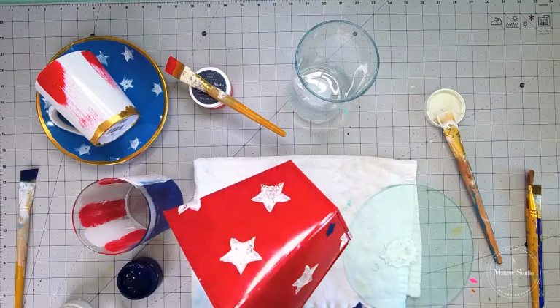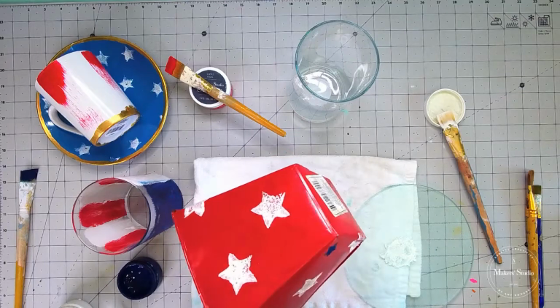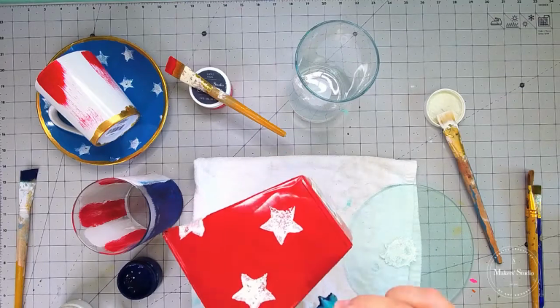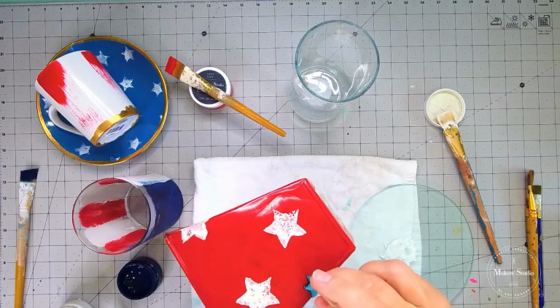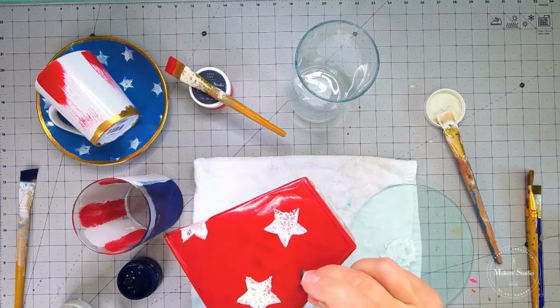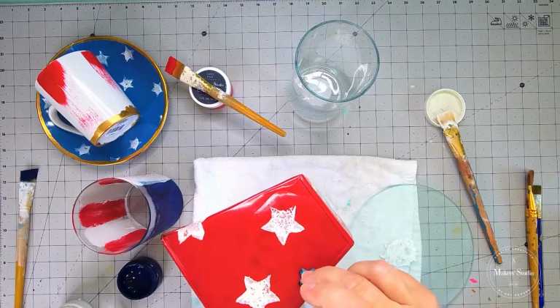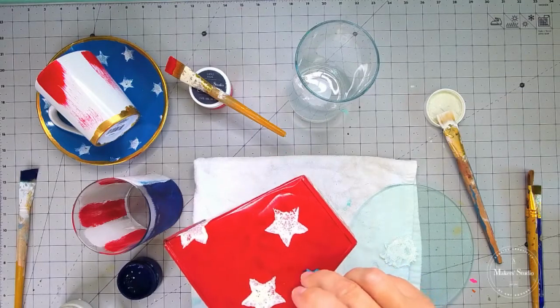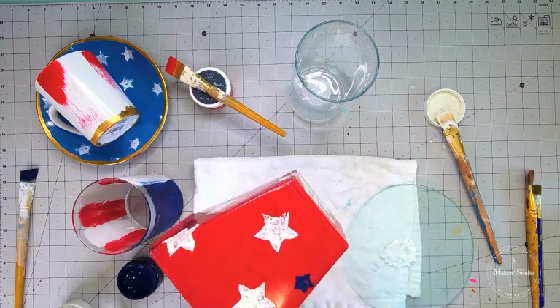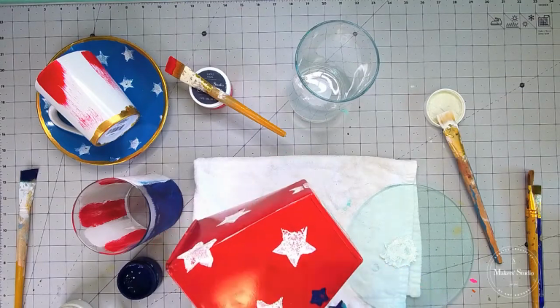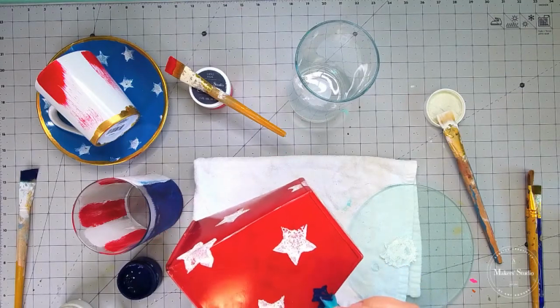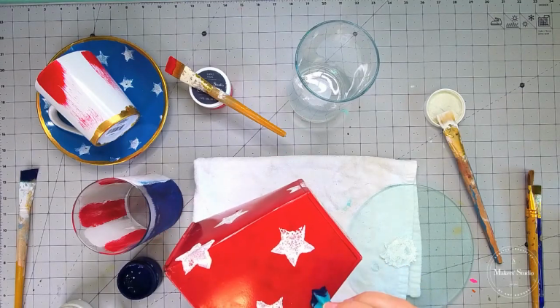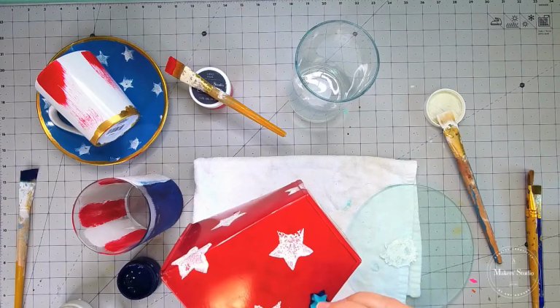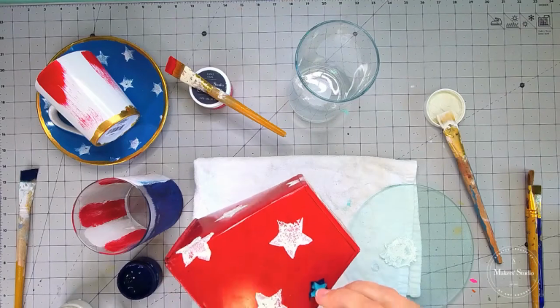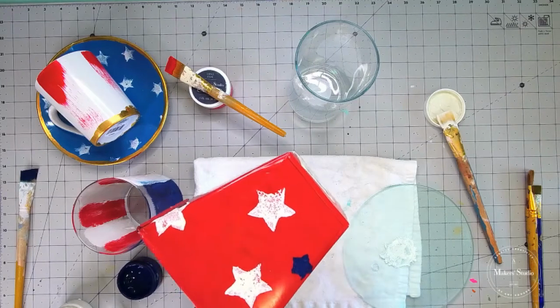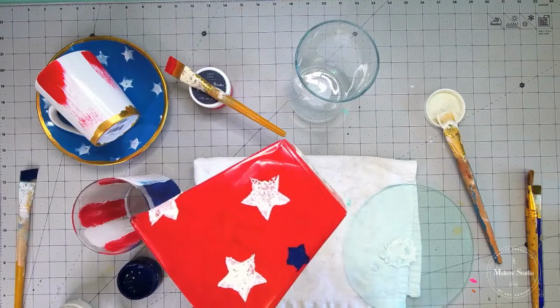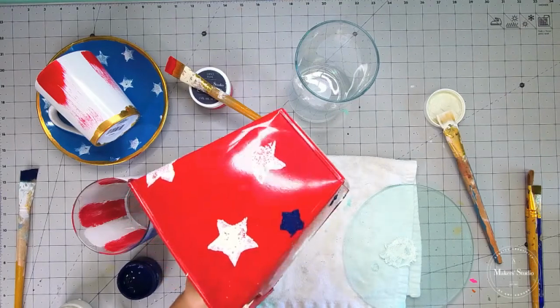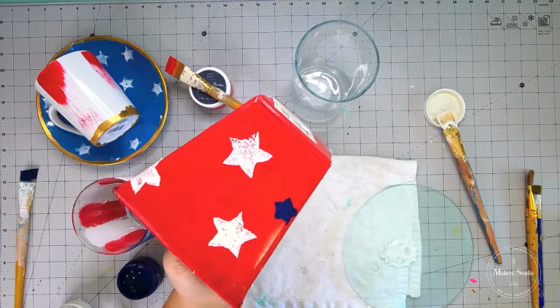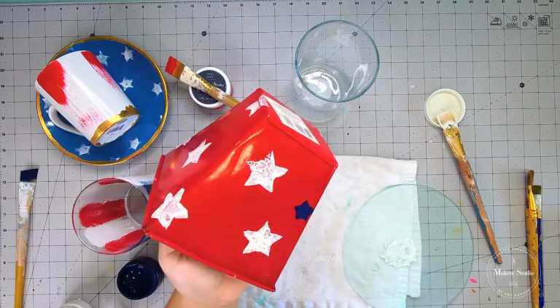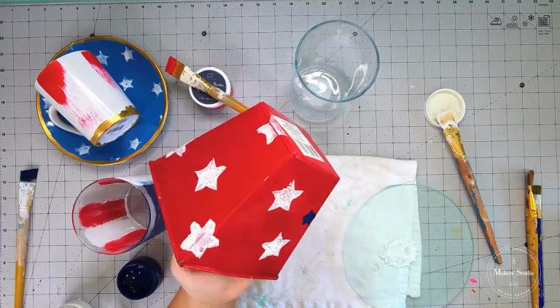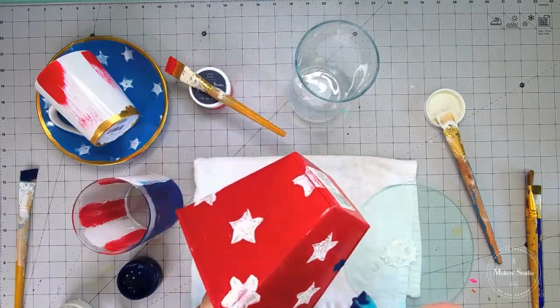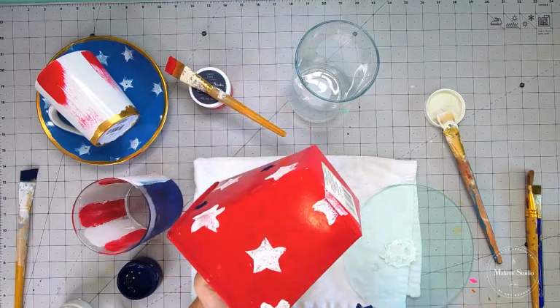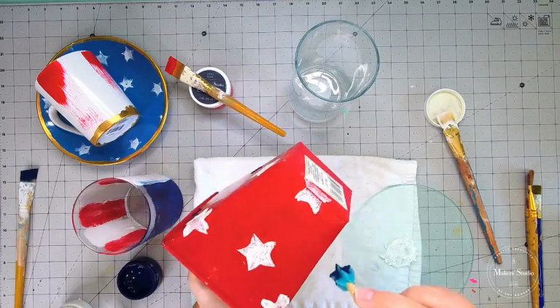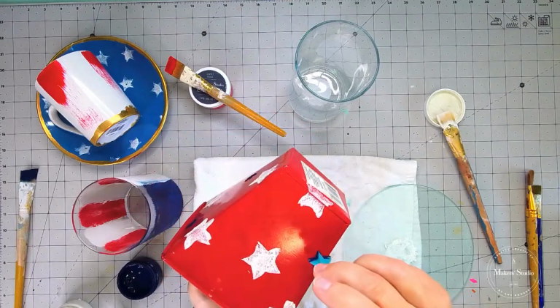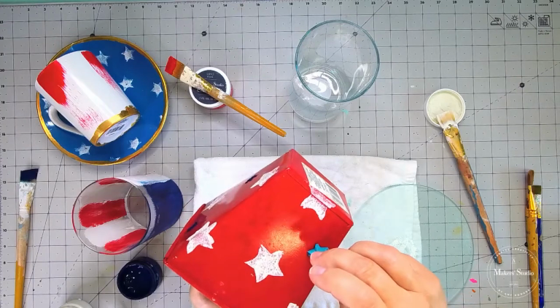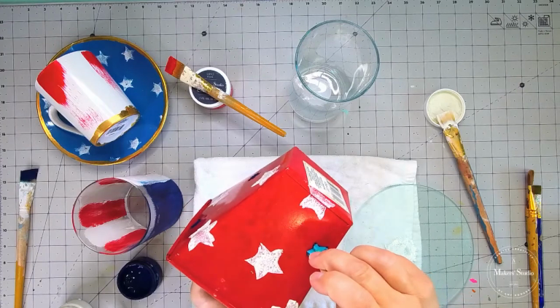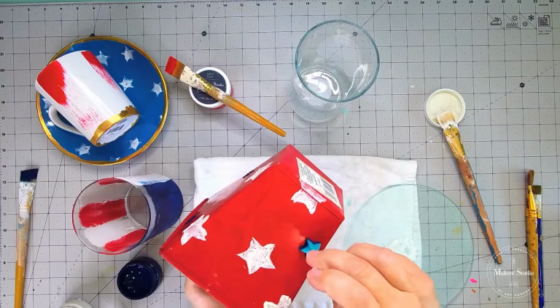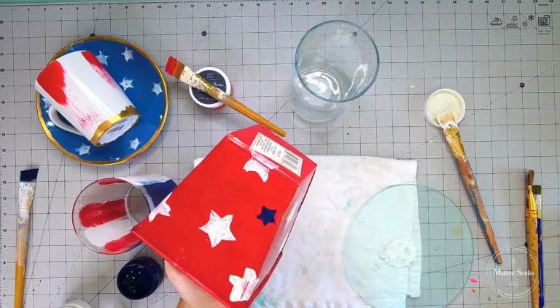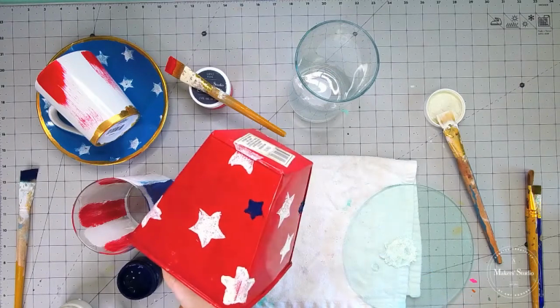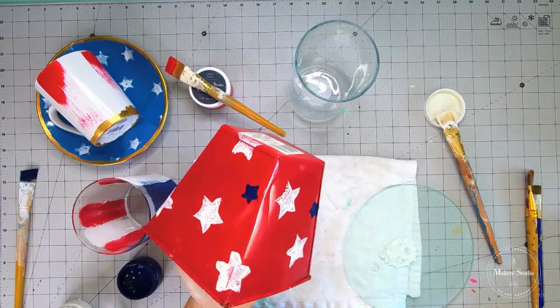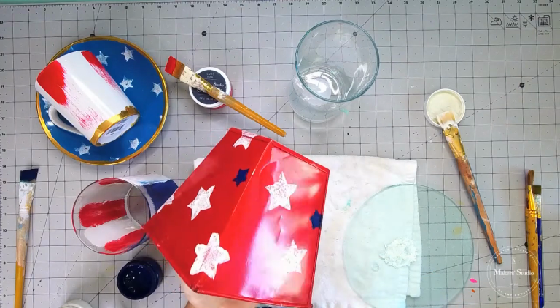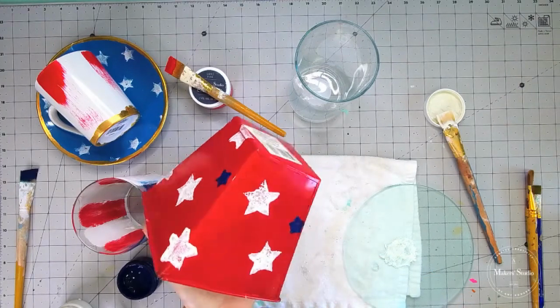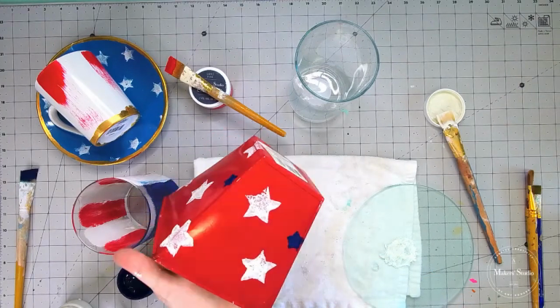Look how cute this is! Something this simple took this Christmas decoration into a patriotic decoration. And remember, I'm using chalk paste — y'all know what that means? It's washable. So when I get ready to use this for Christmas again, all I have to do is wash it off and bam, it's back to Christmas decor.